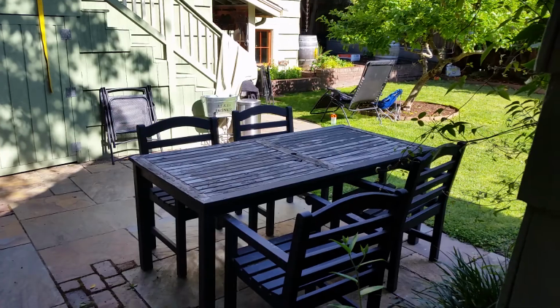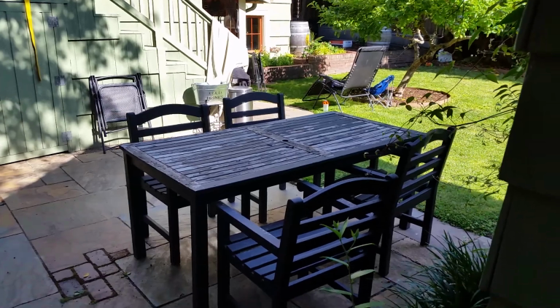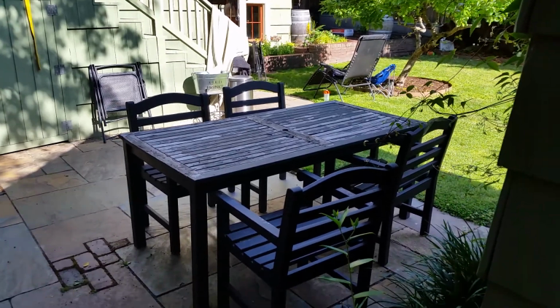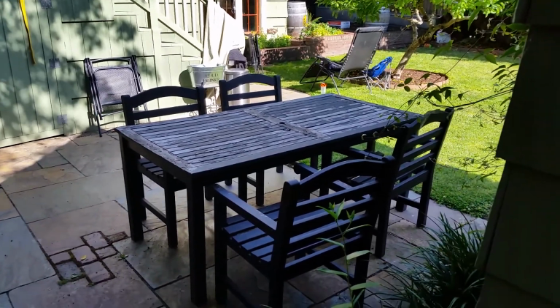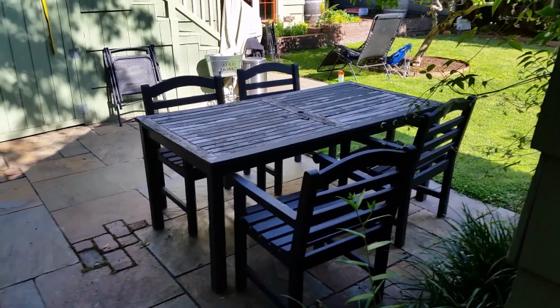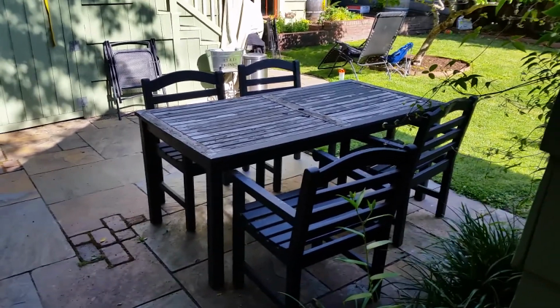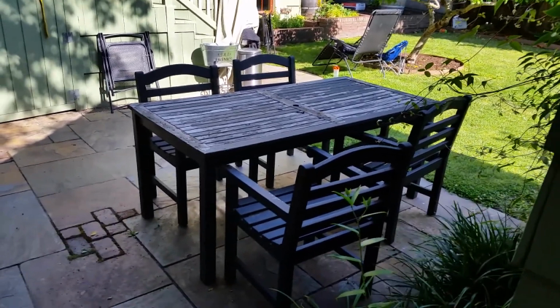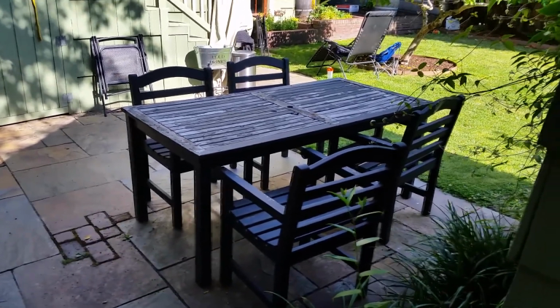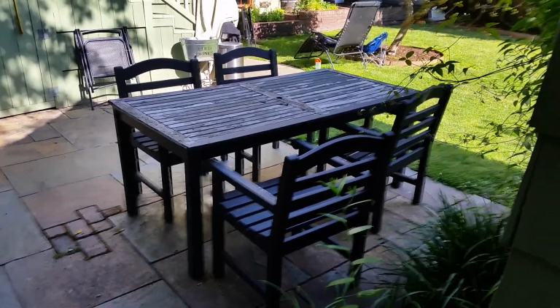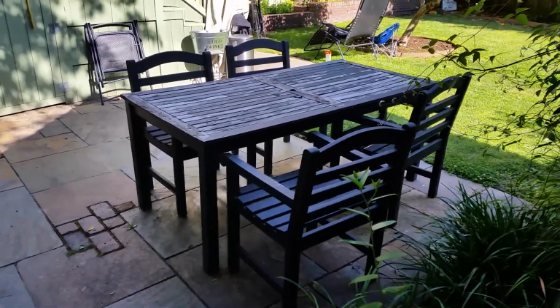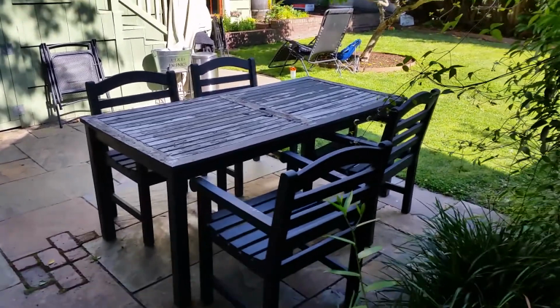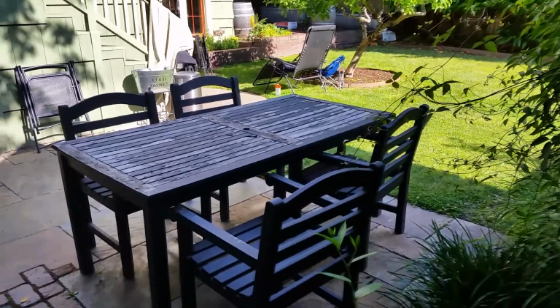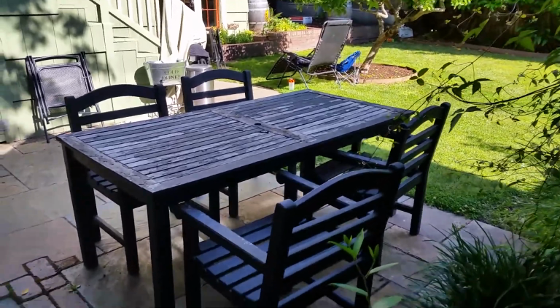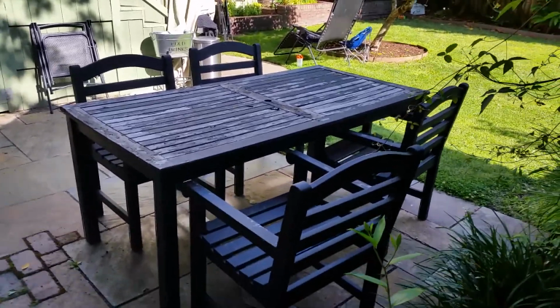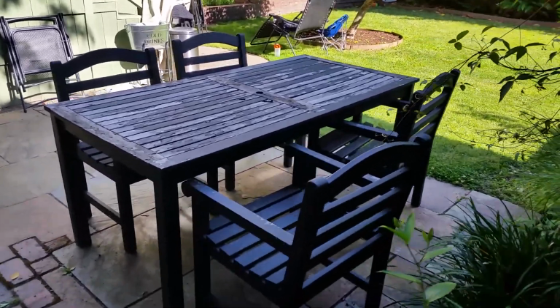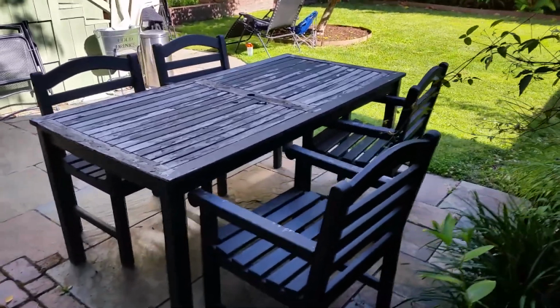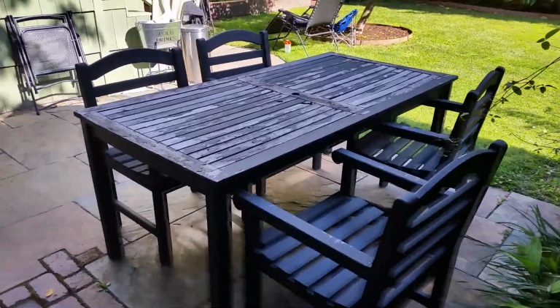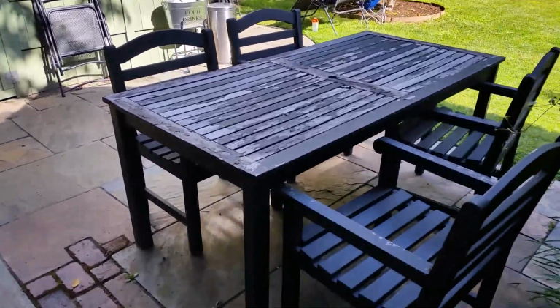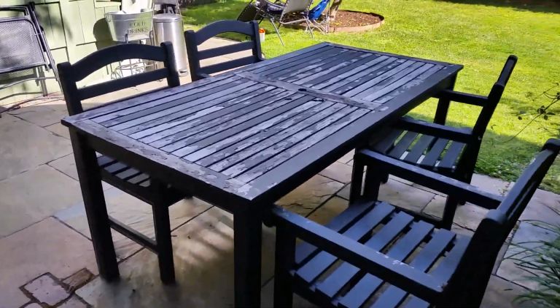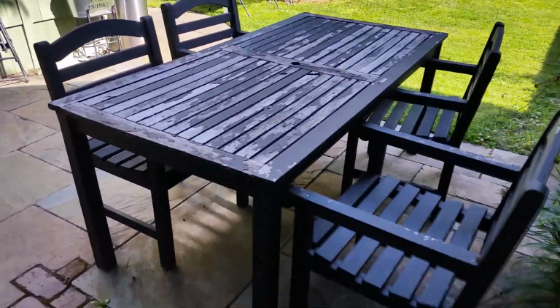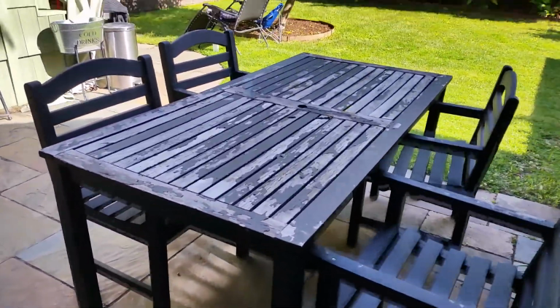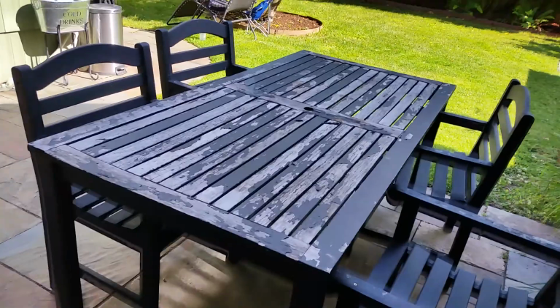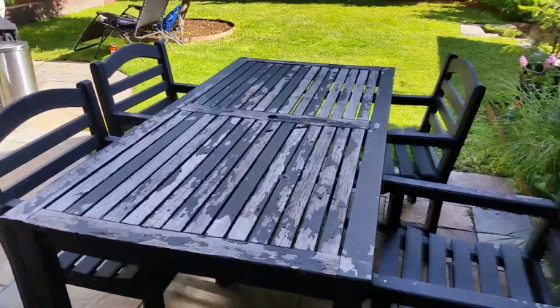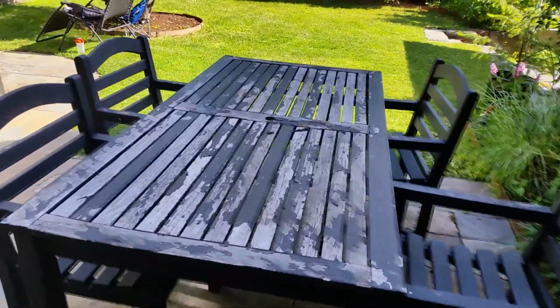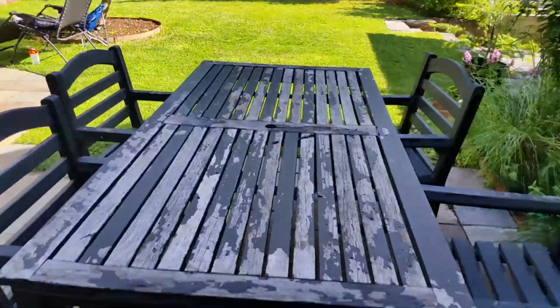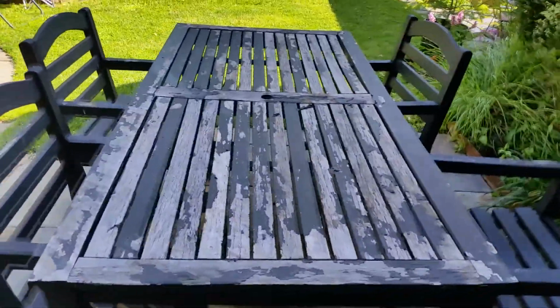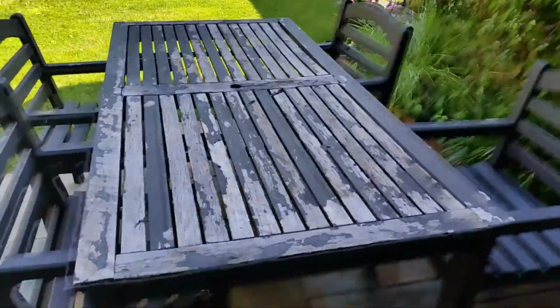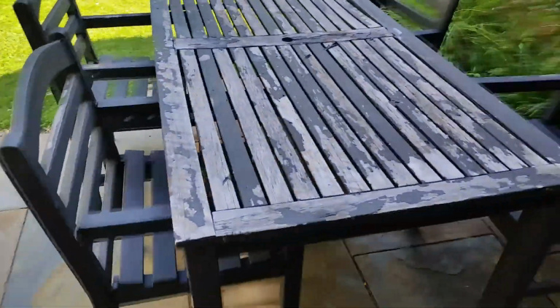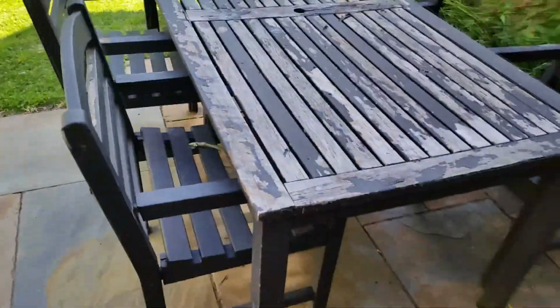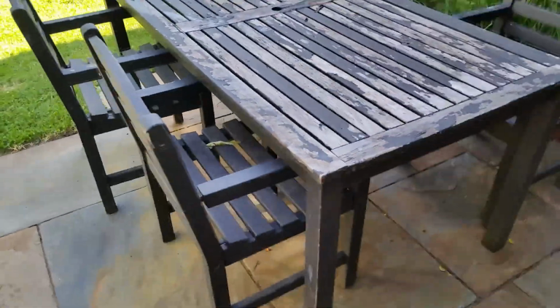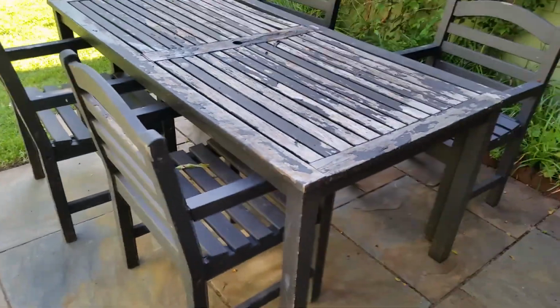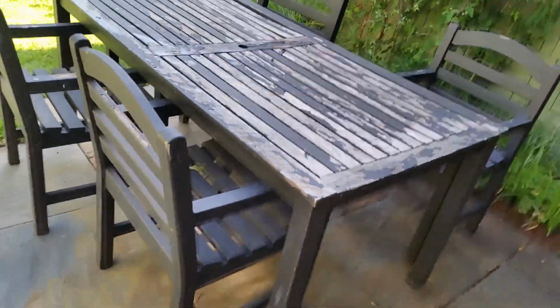Backyard Solutions, June 22nd, 2014. We have an old table here. I've put it back together many times, painted it, repainted it, stained it, restained it, and it's on its last legs, literally.